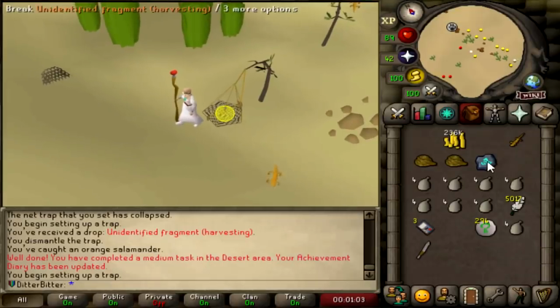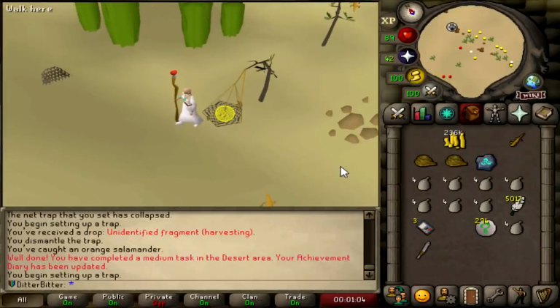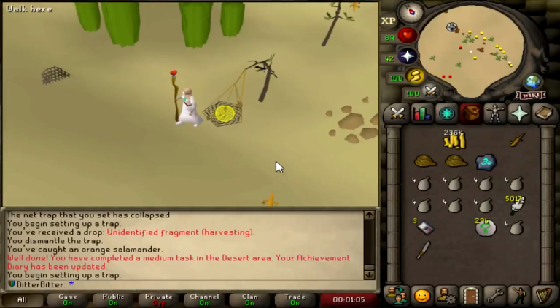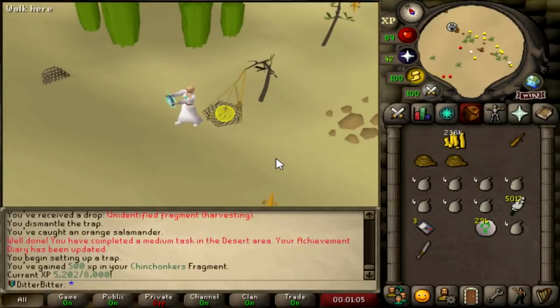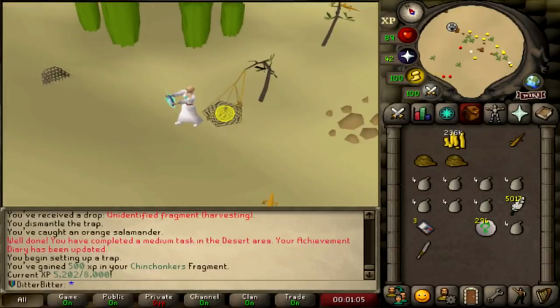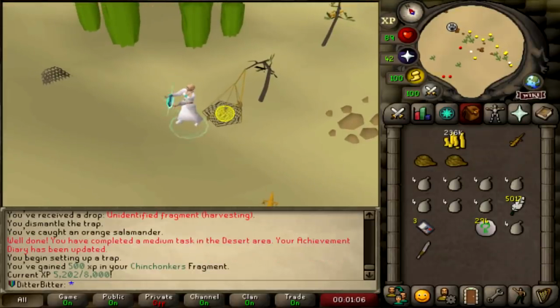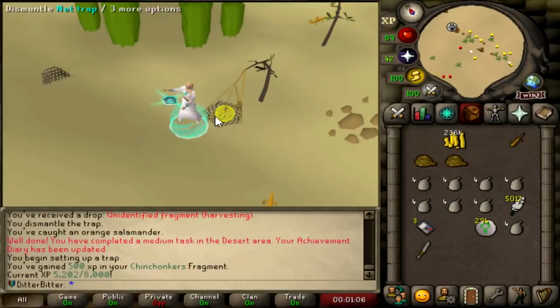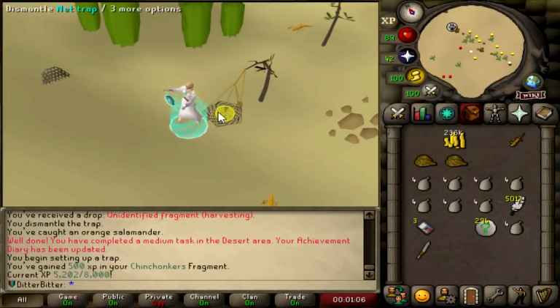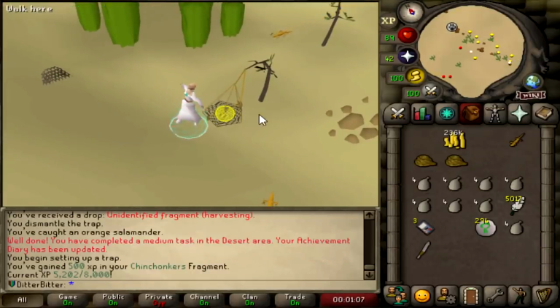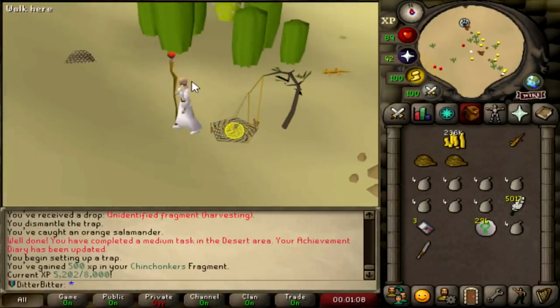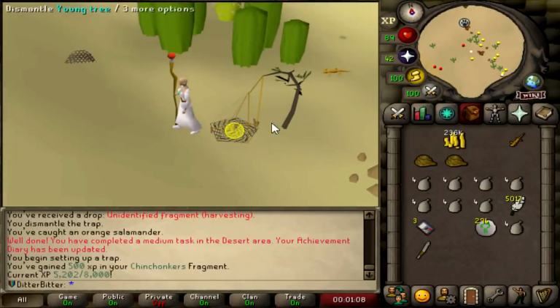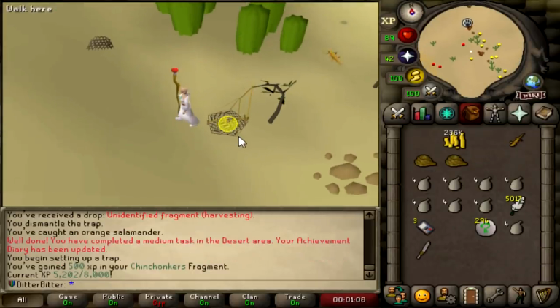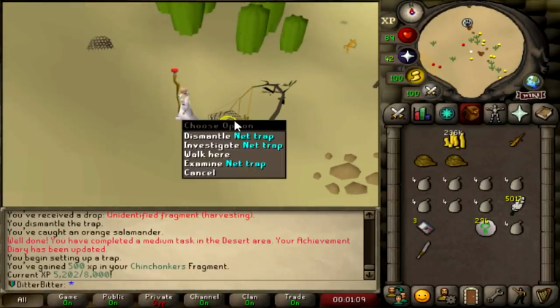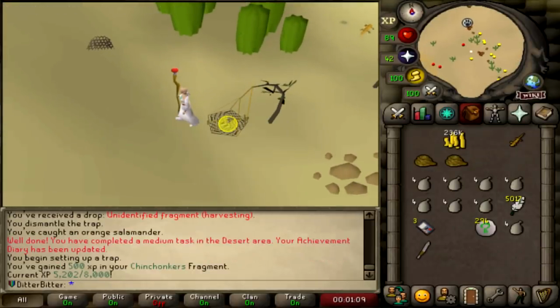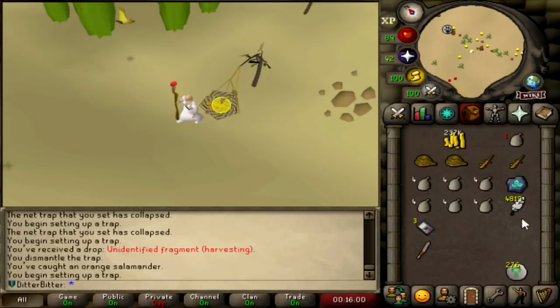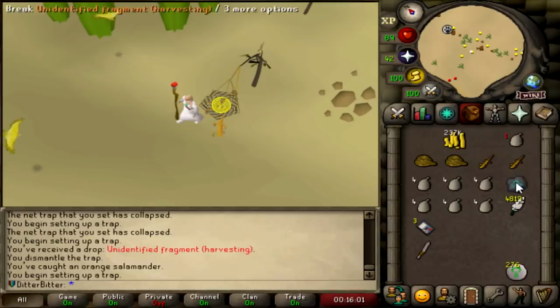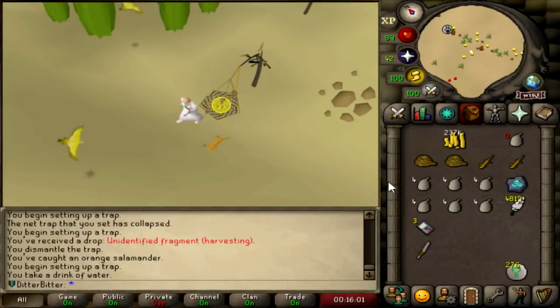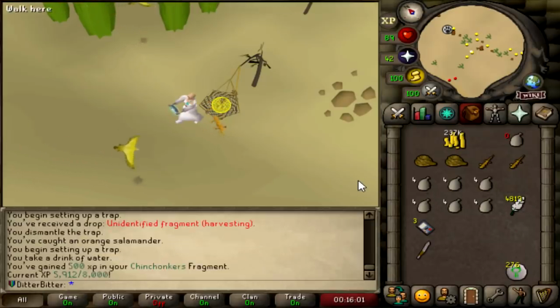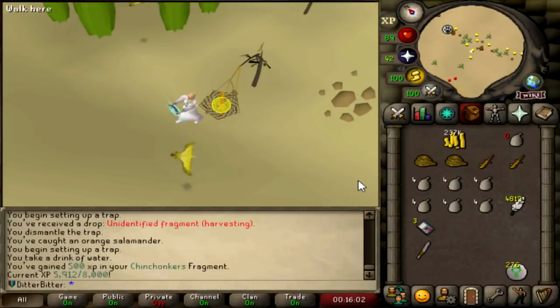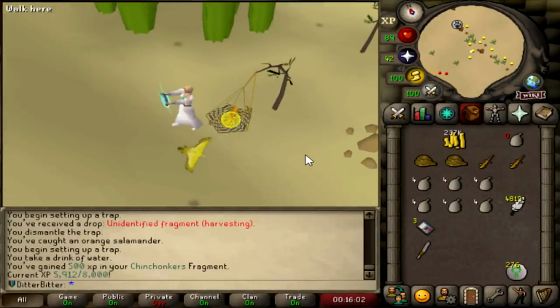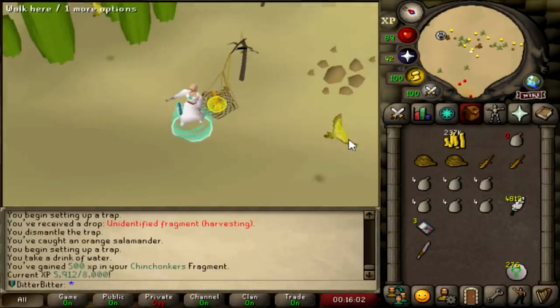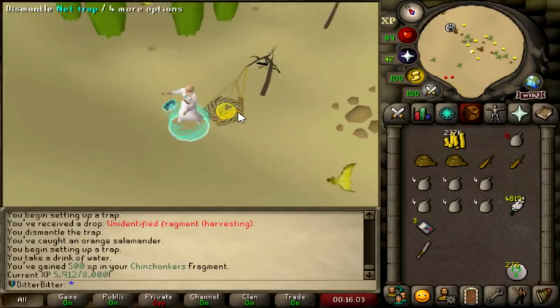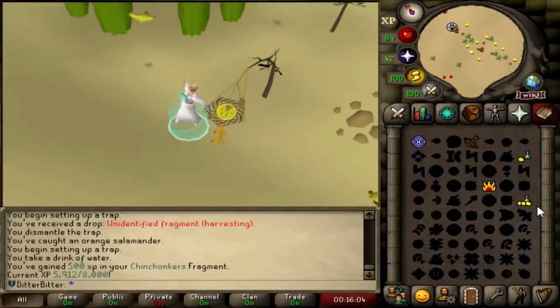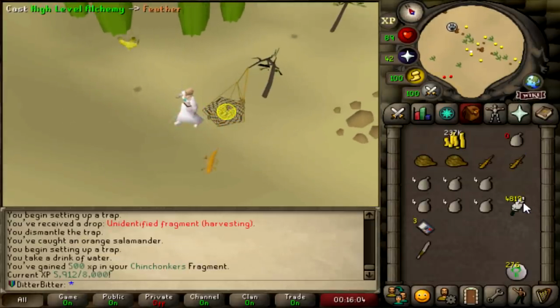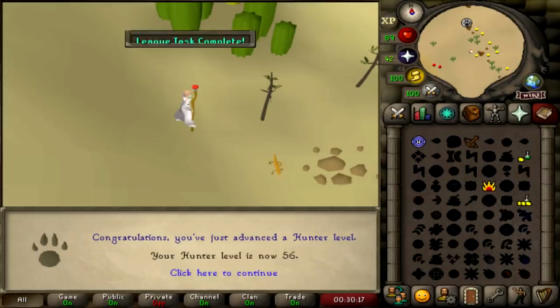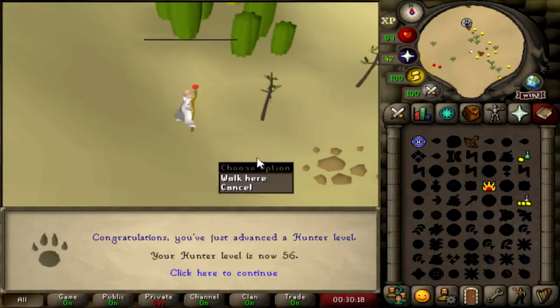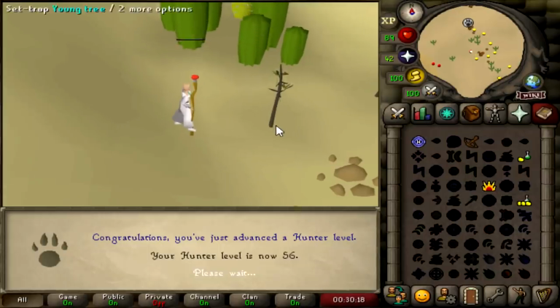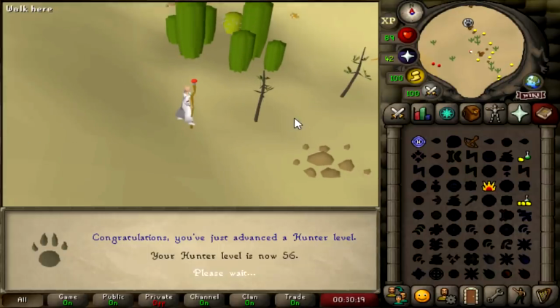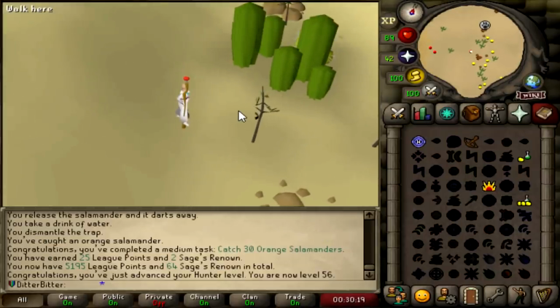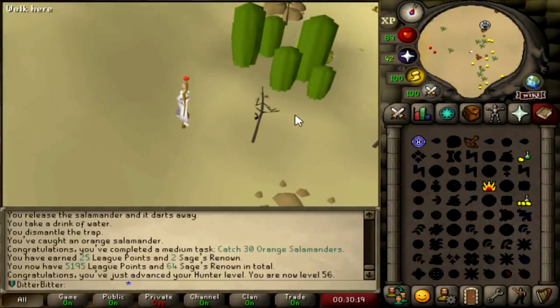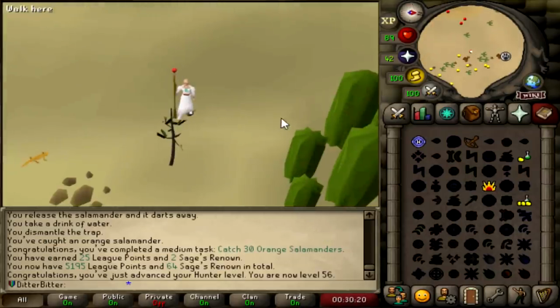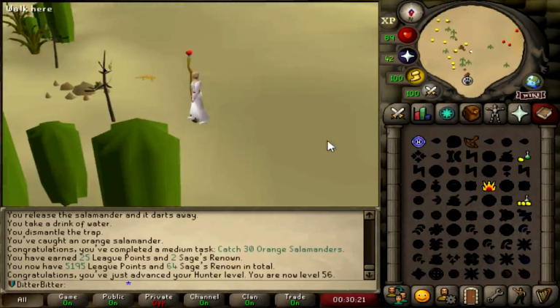Unidentified Fragment harvesting. That upgrades my Chinchompa relic. I need to get that to 8k before I go to Black Chins. Chinchompa relic at 5.9 out of 8k, let's go. Catch 30 Salamanders, finally done. 56 Hunter now.